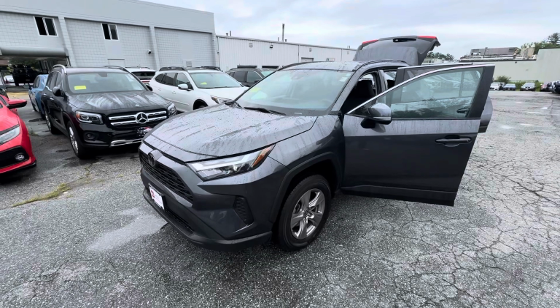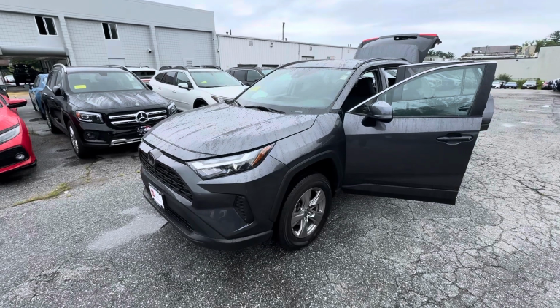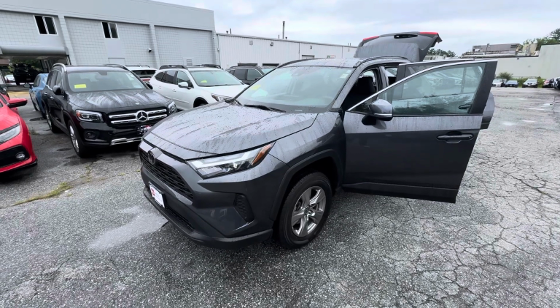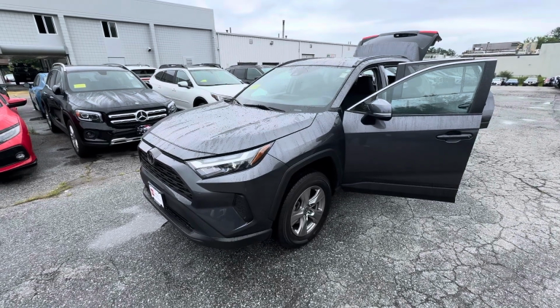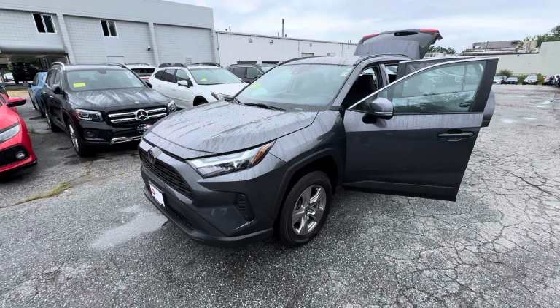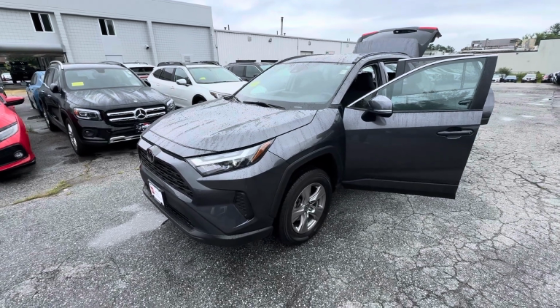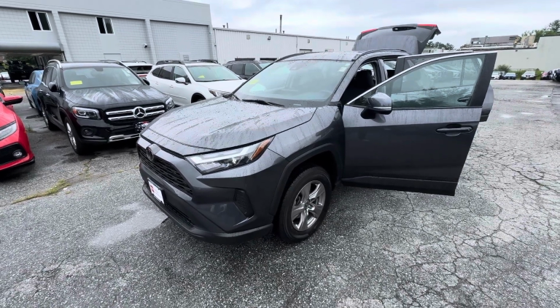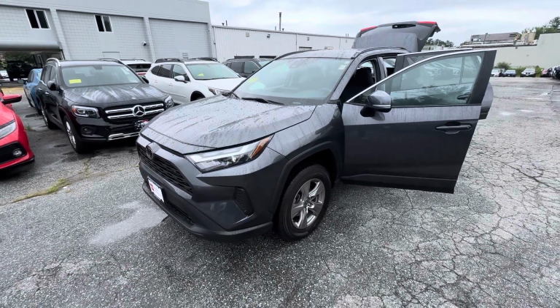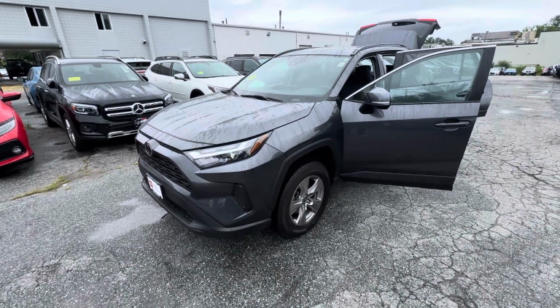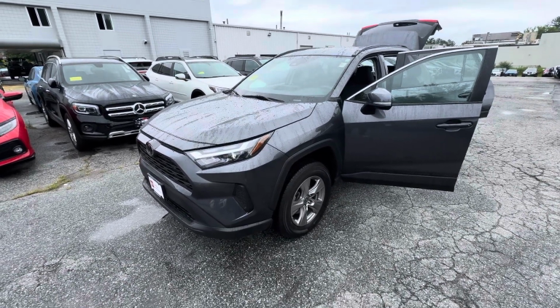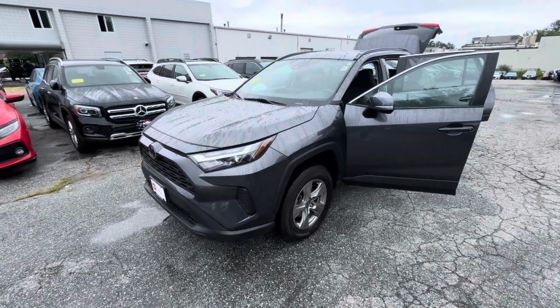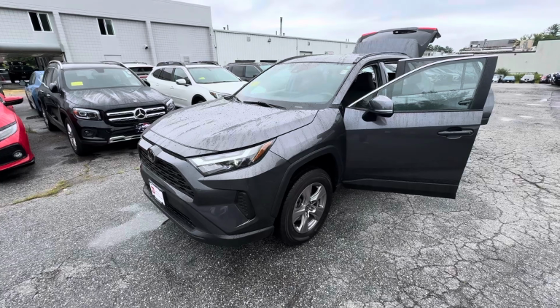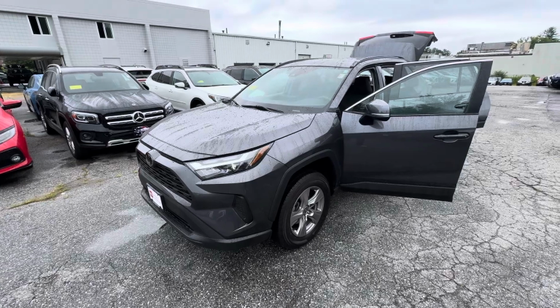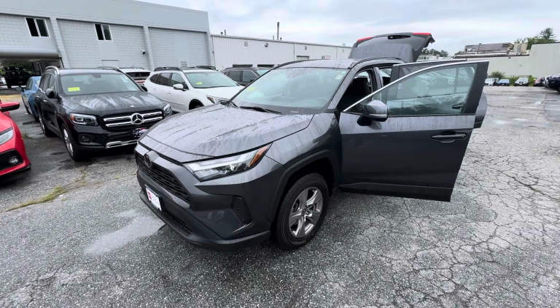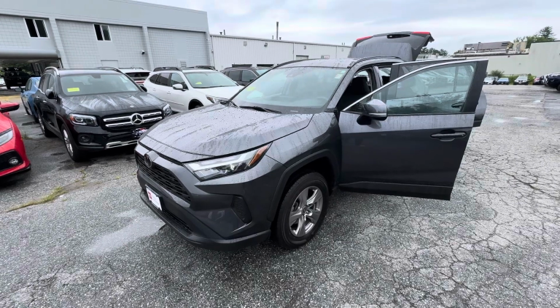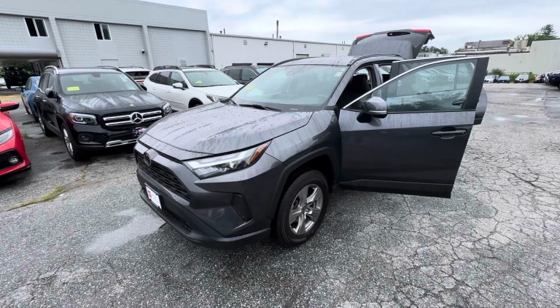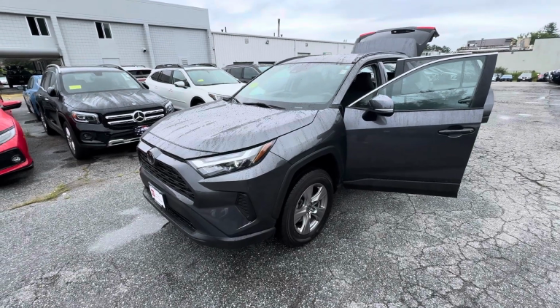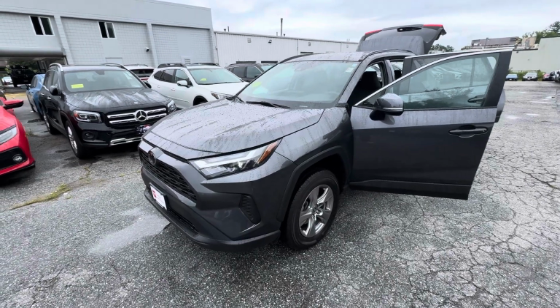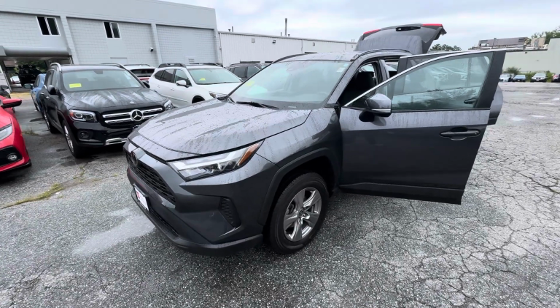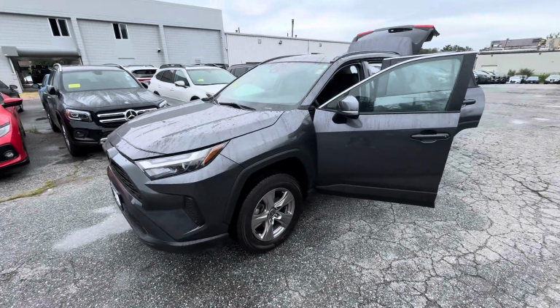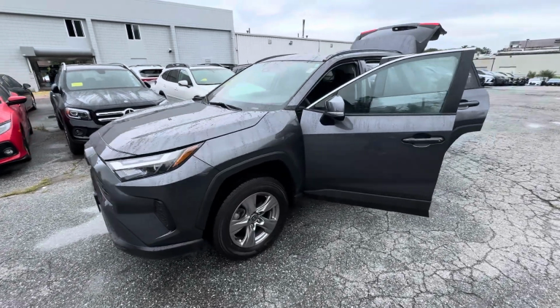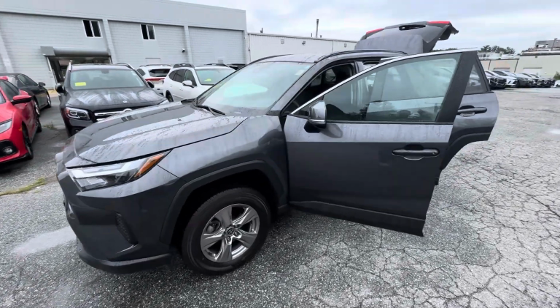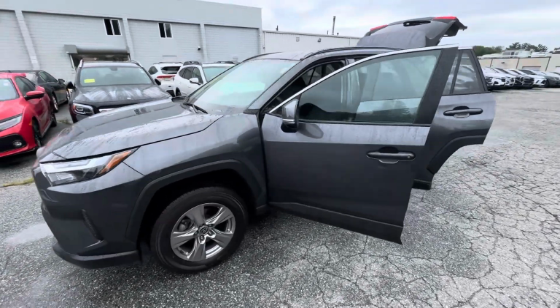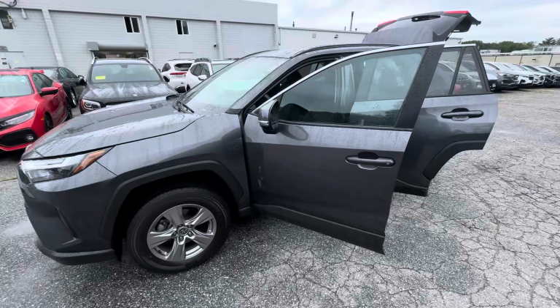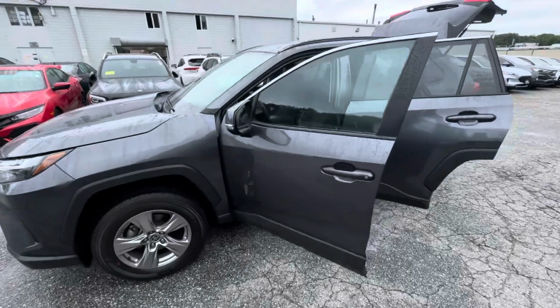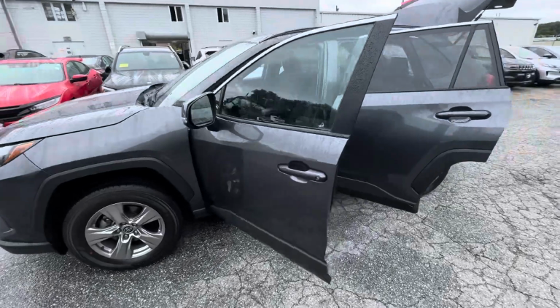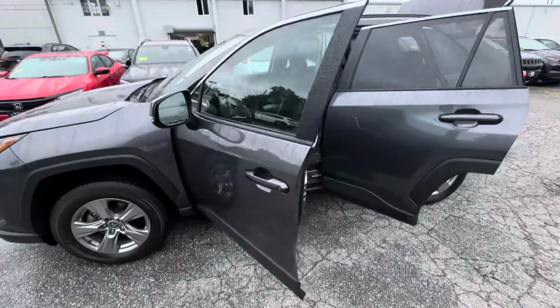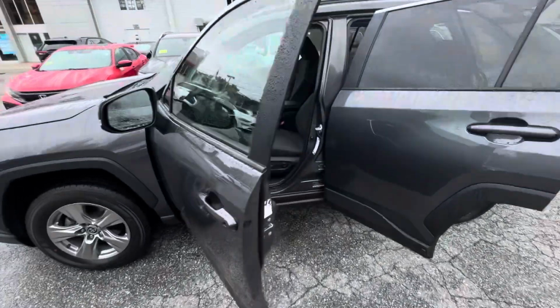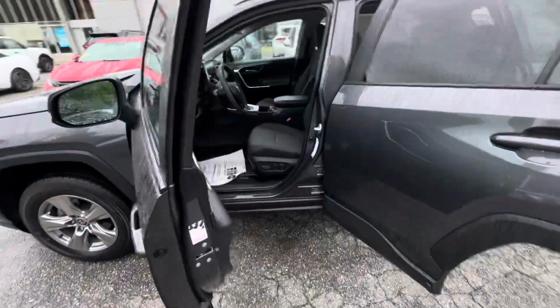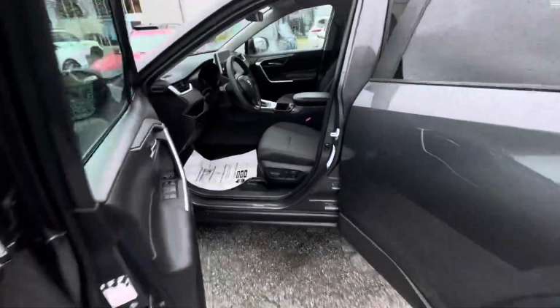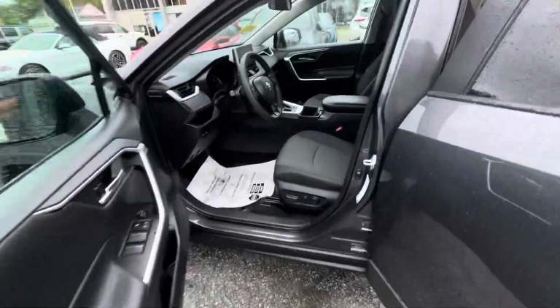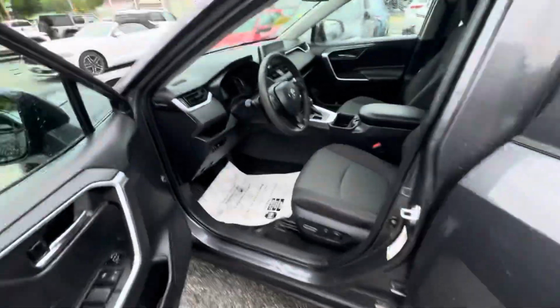Hey Dariana, this is Berto from McGee Toyota Dudley. Just want to send you a quick video walk around the 2023 Toyota RAV4 XLE that you inquired about. Here it is in this beautiful magnetic gray with the XLE.